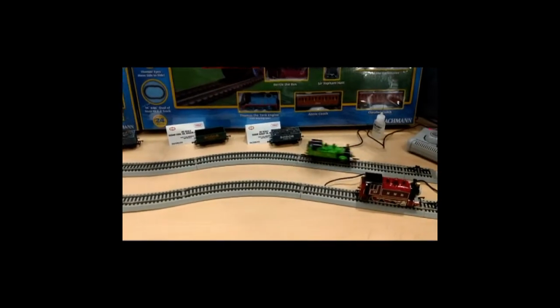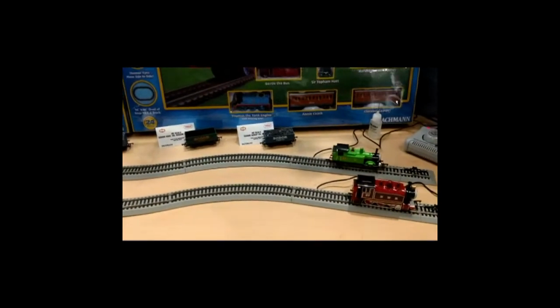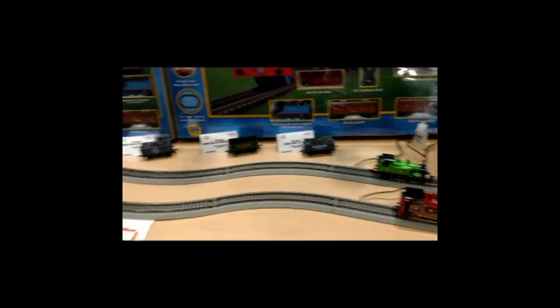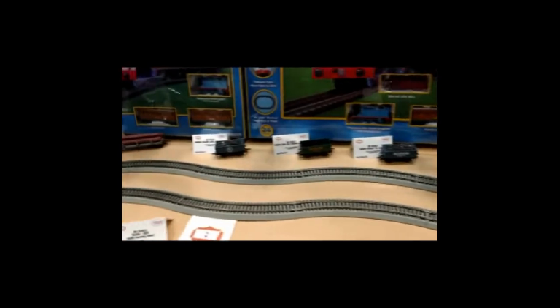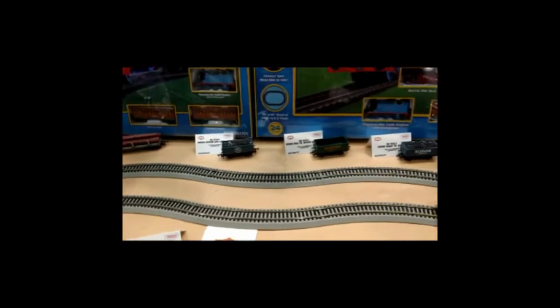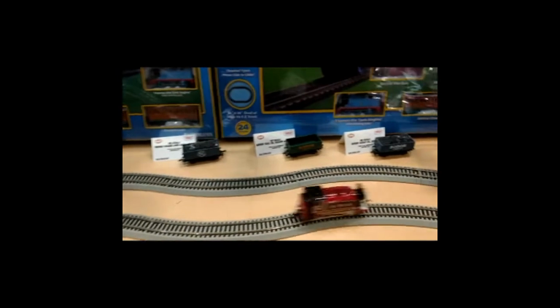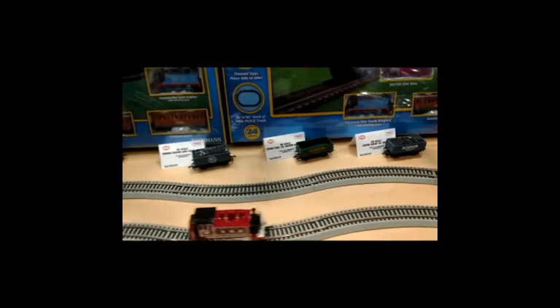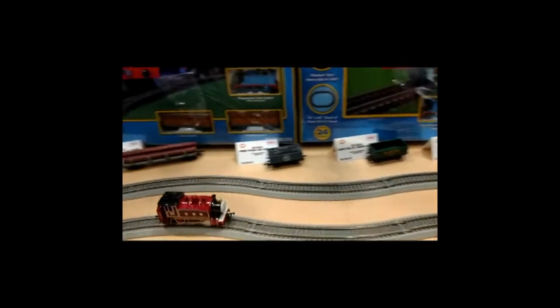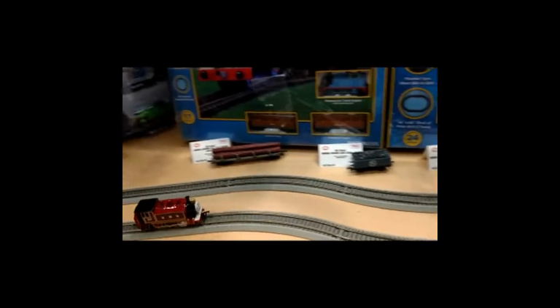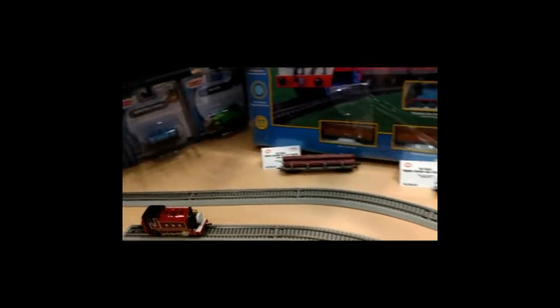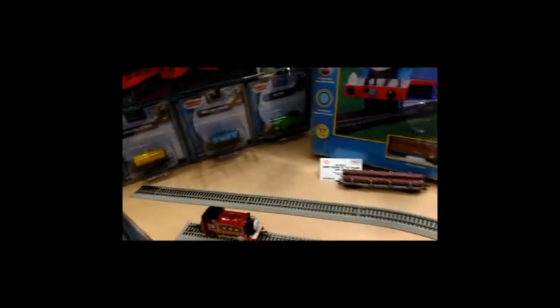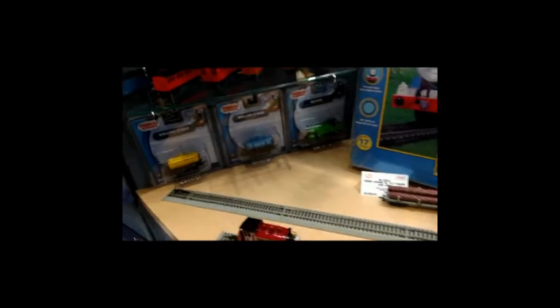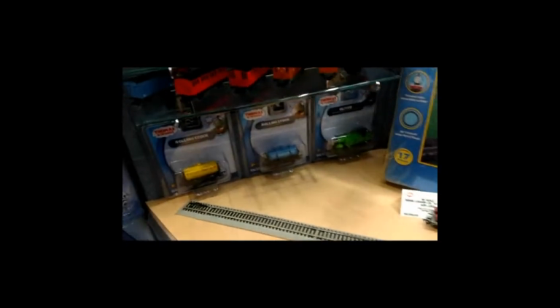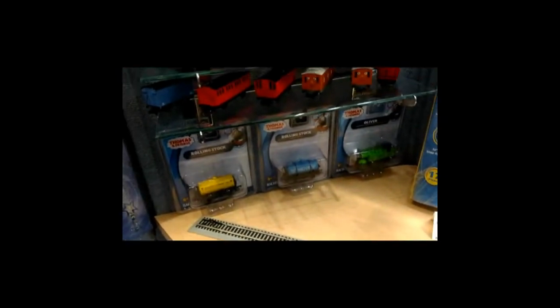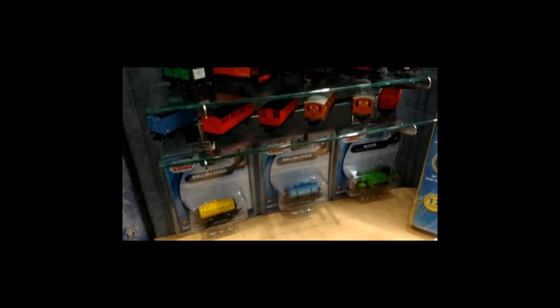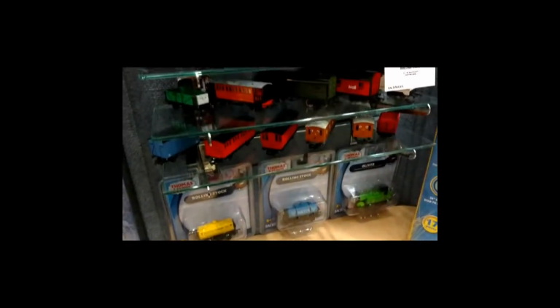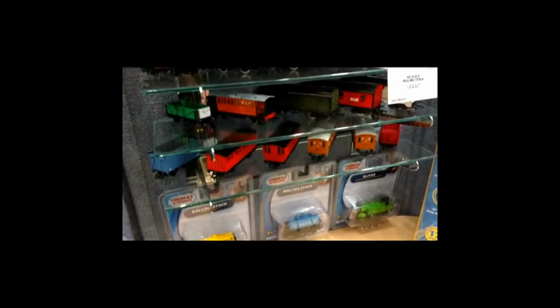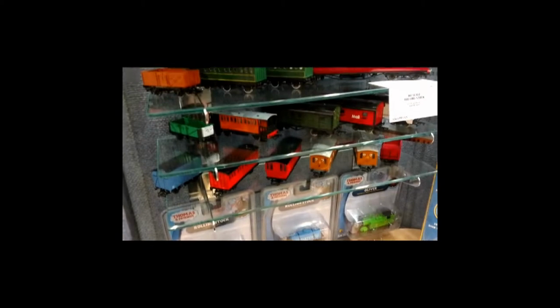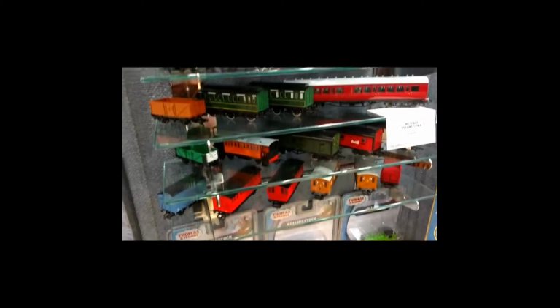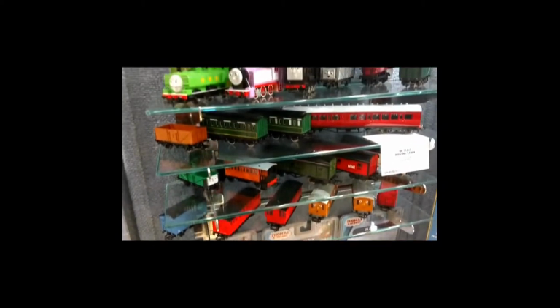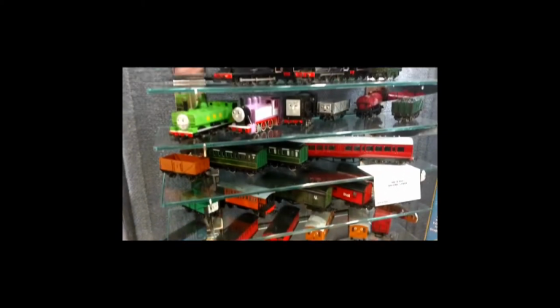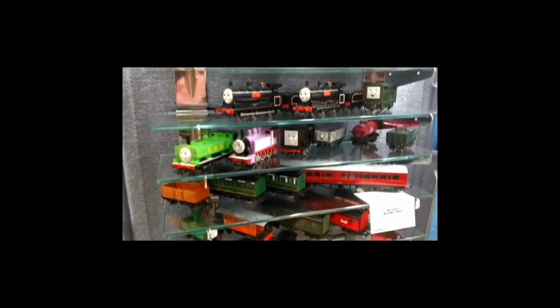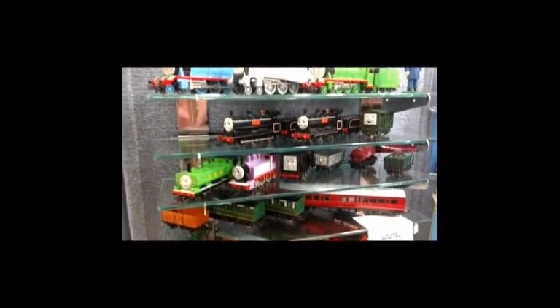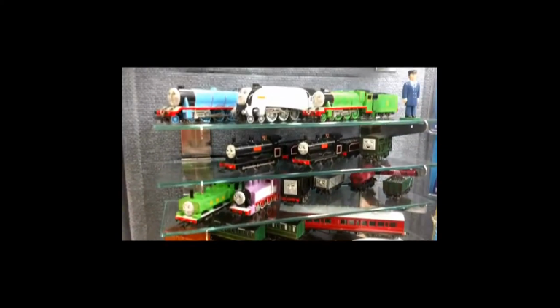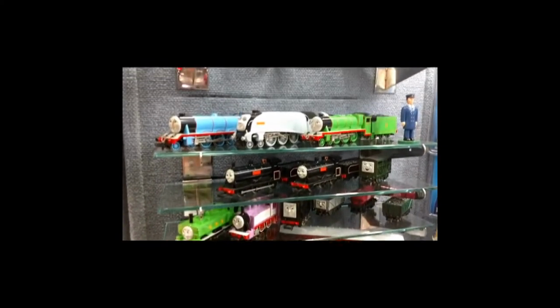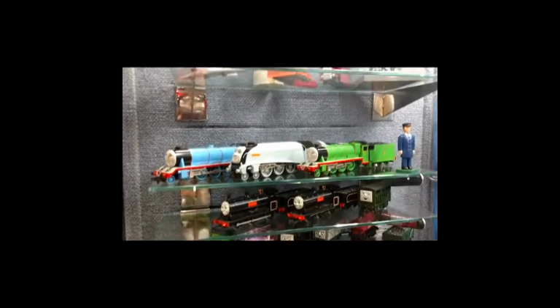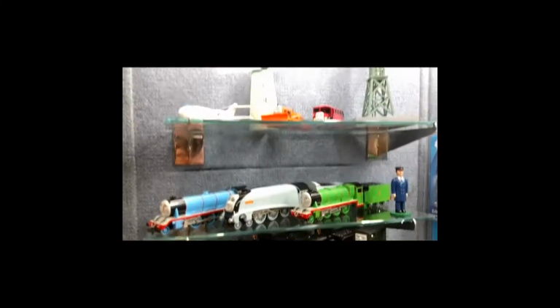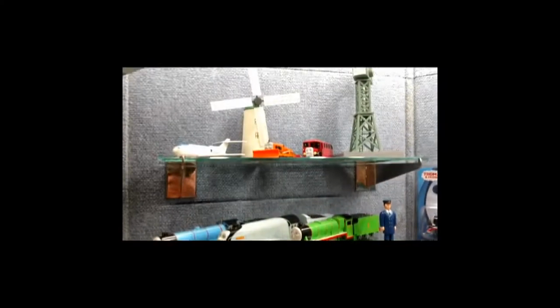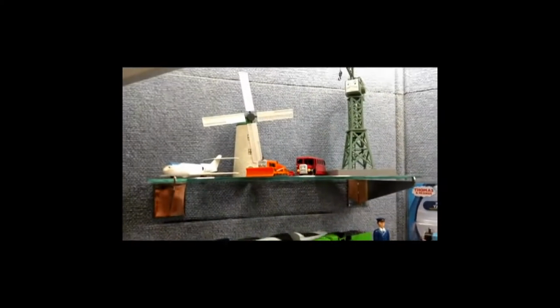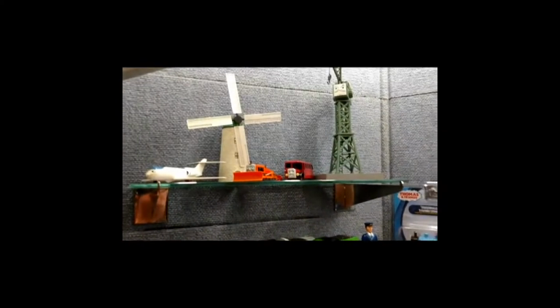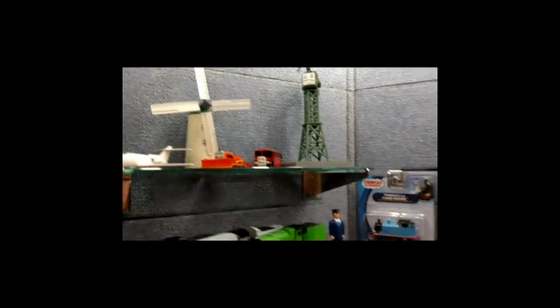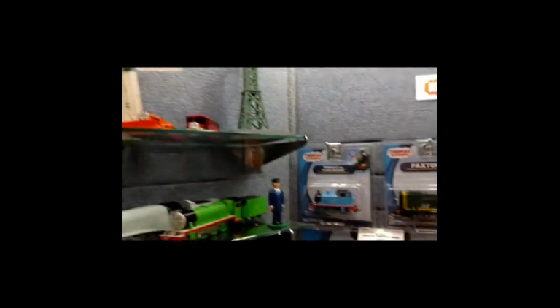The old-time cars — we actually have a whole series of those, and we've all got a whole series.